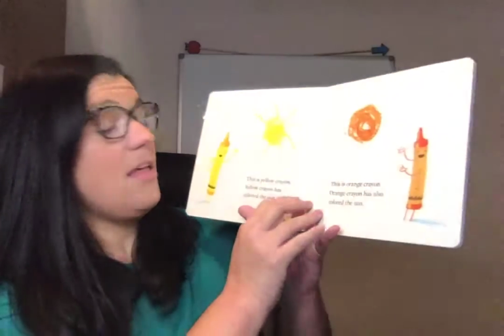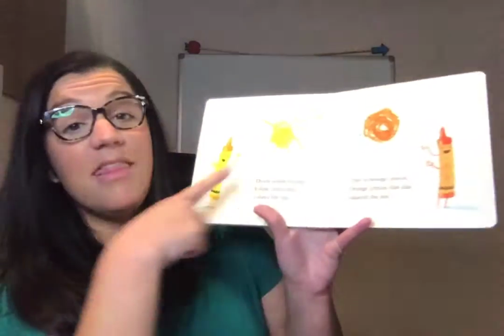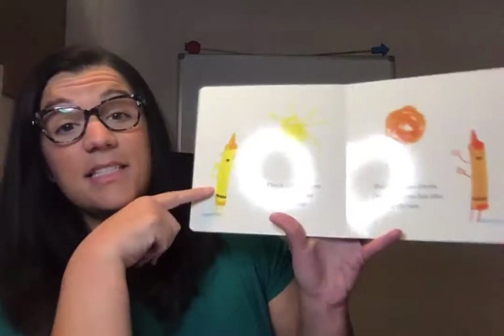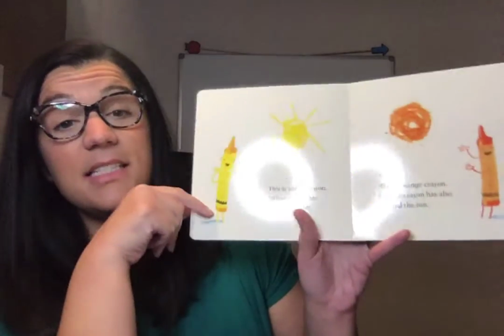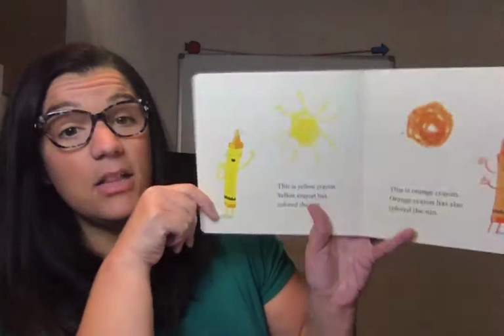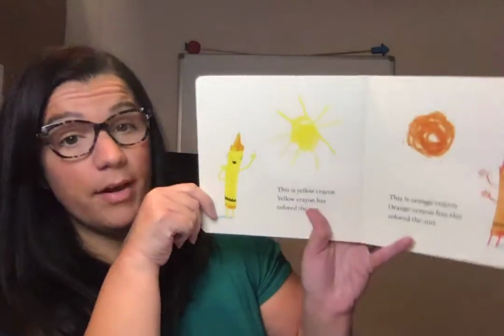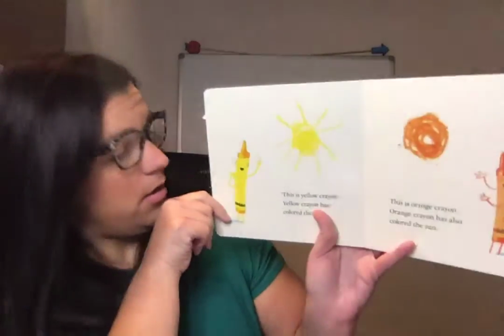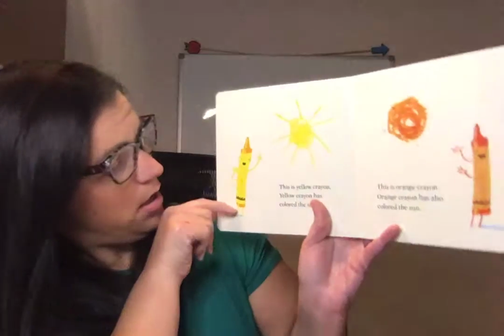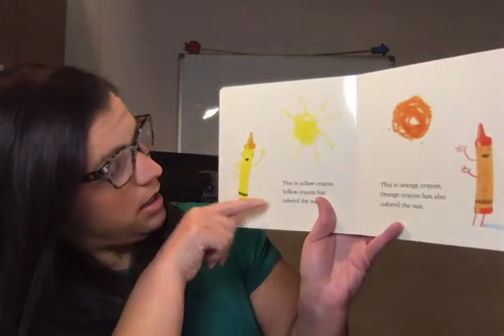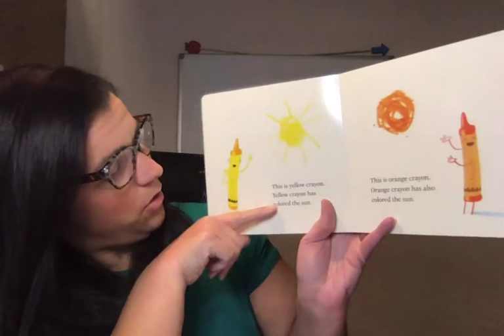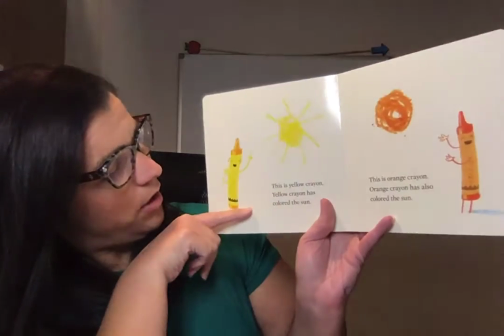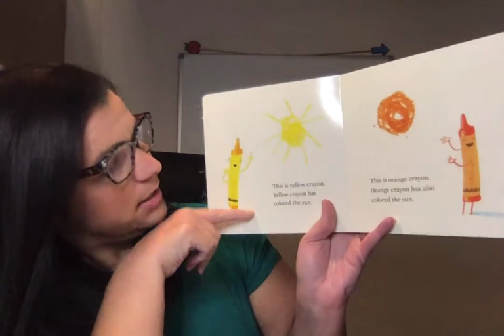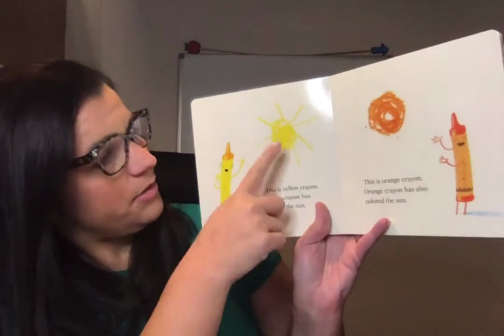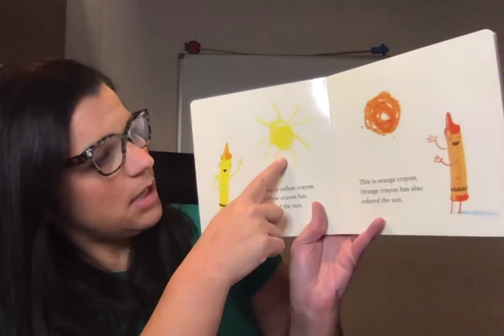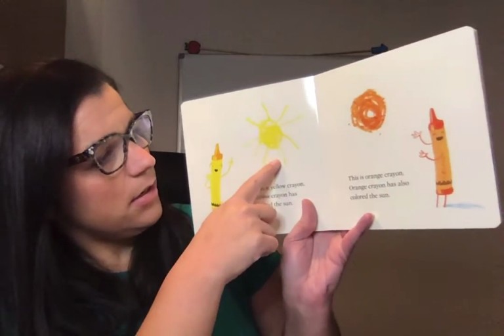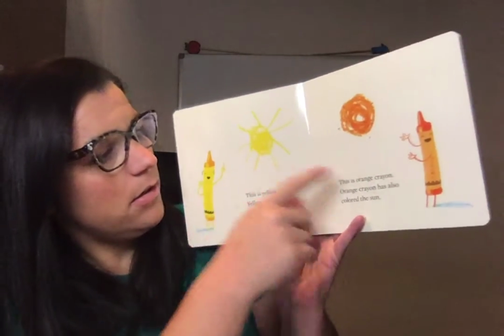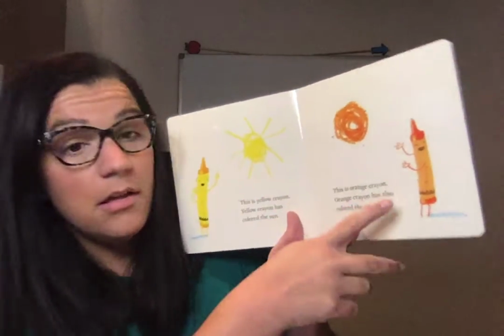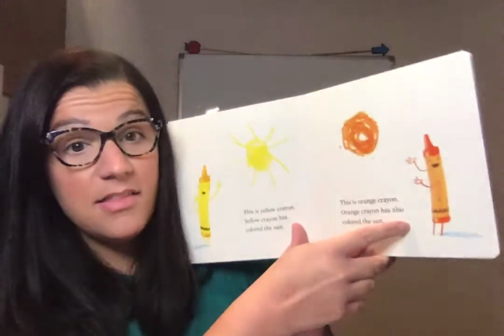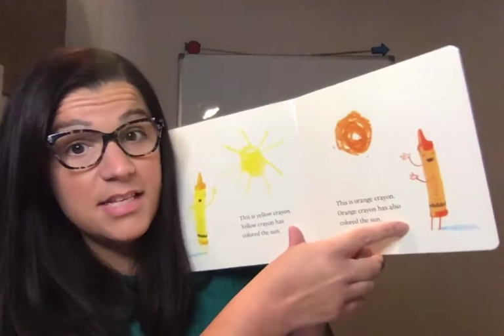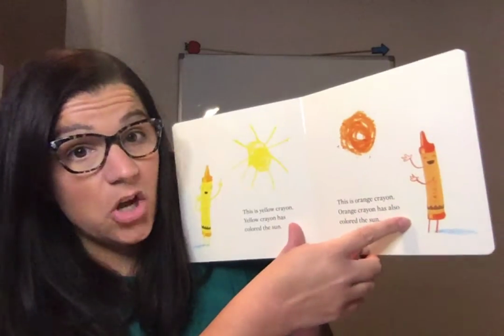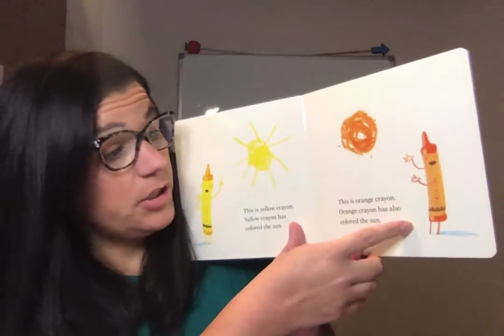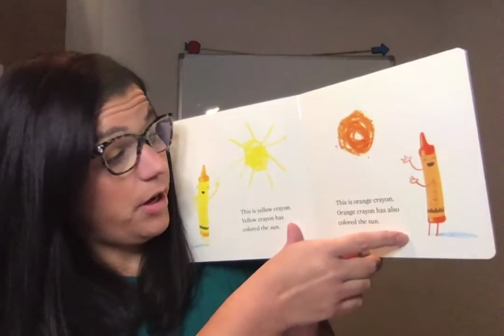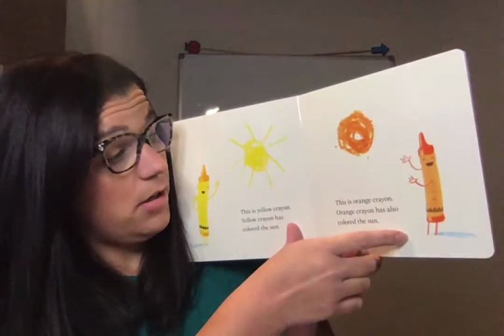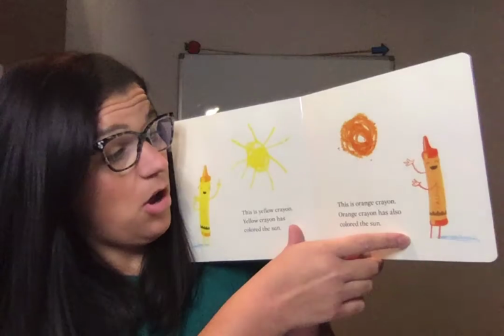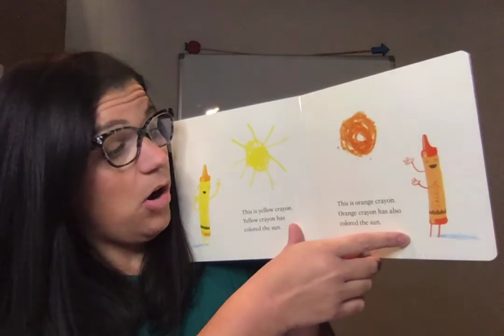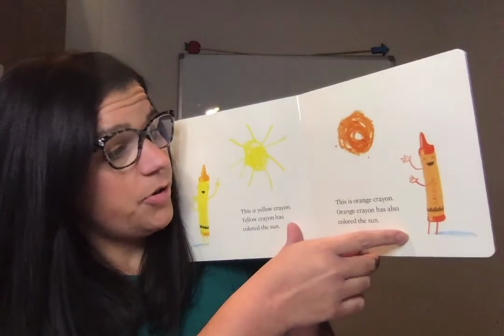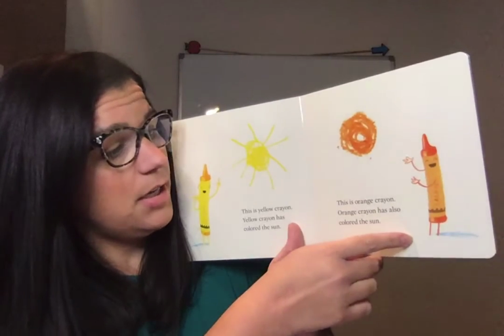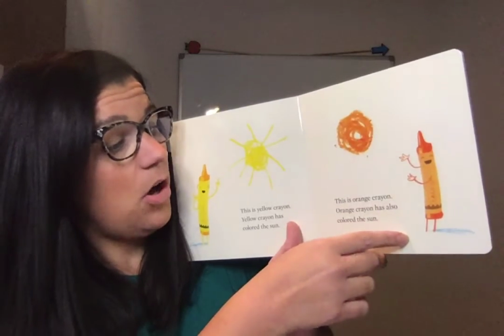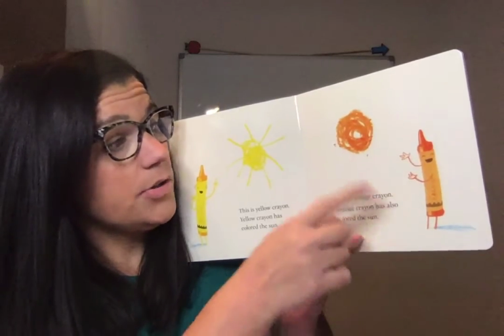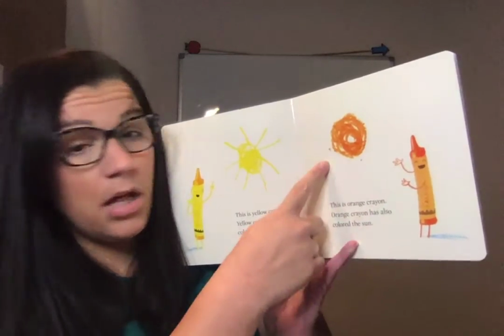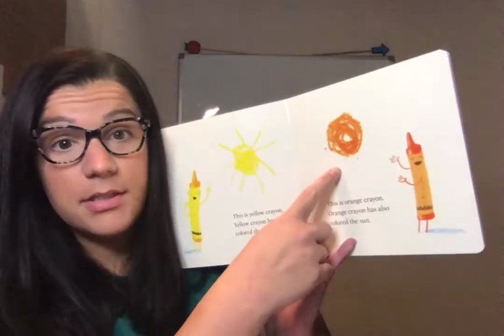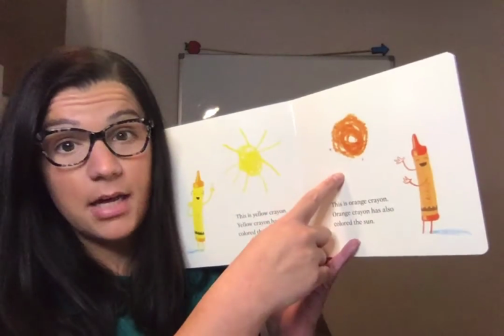This is yellow crayon. Yellow crayon has colored the sun. This is orange crayon. Orange crayon has also colored the sun.